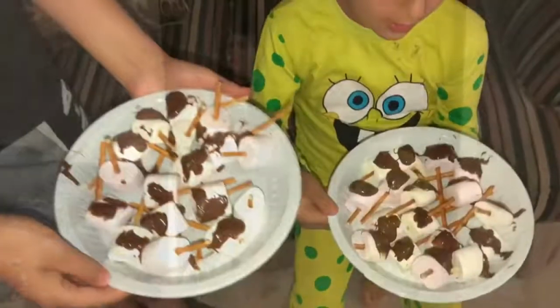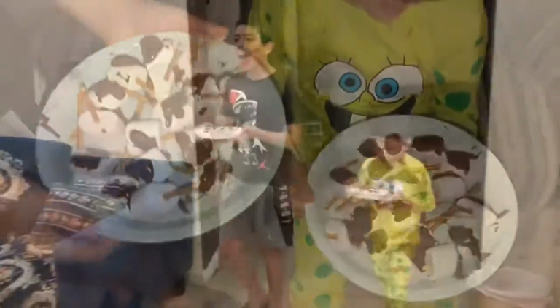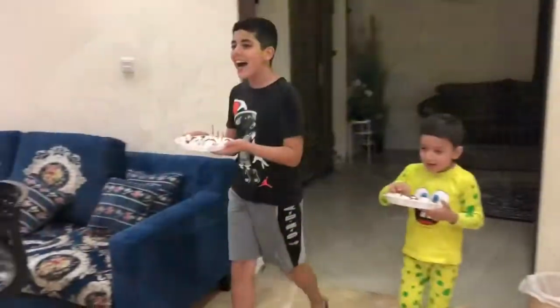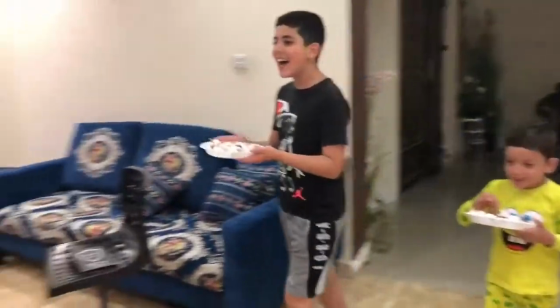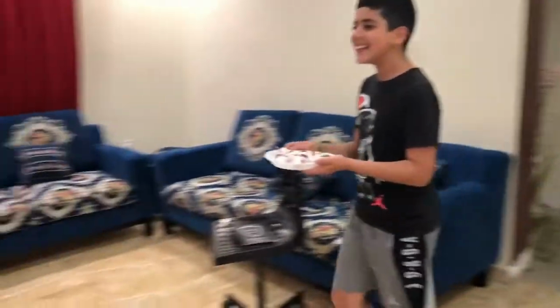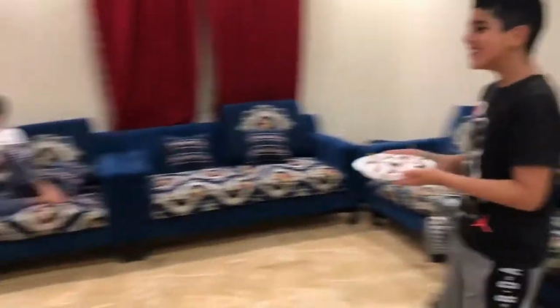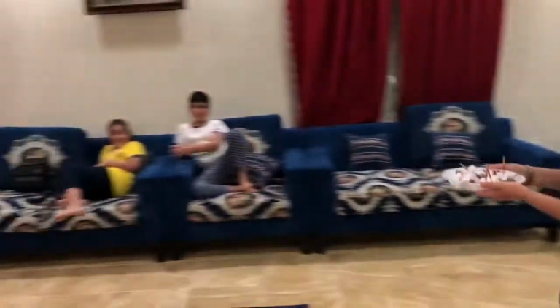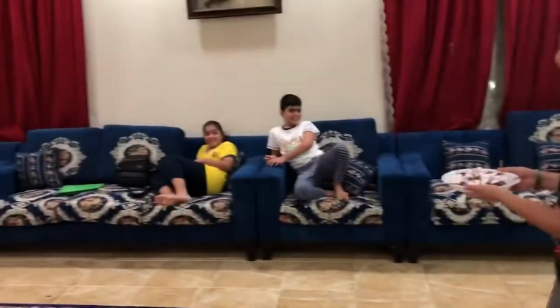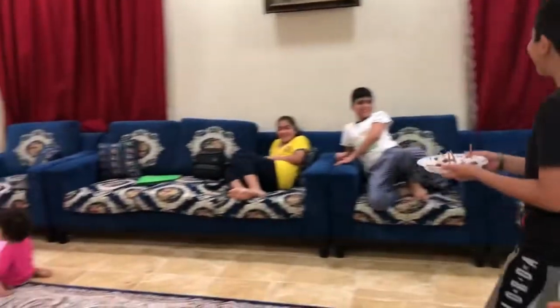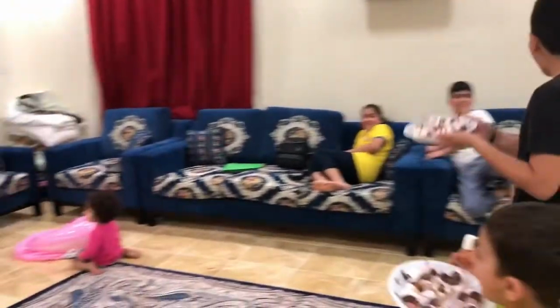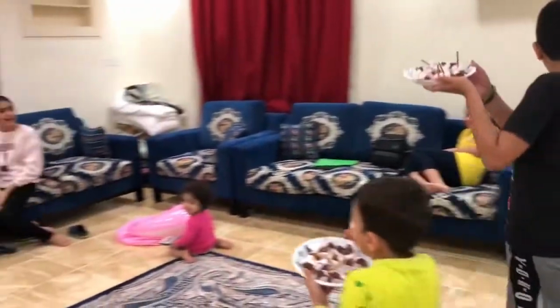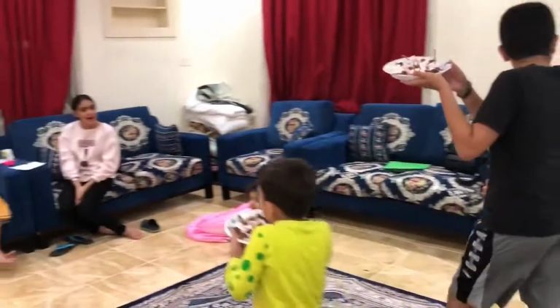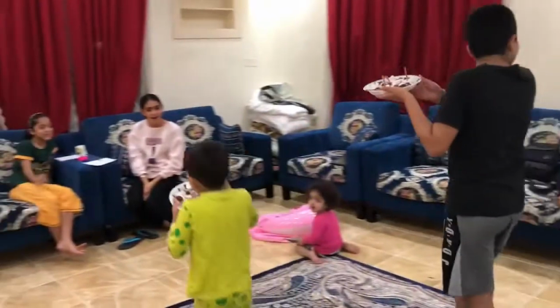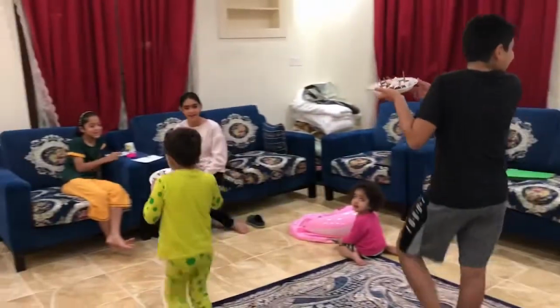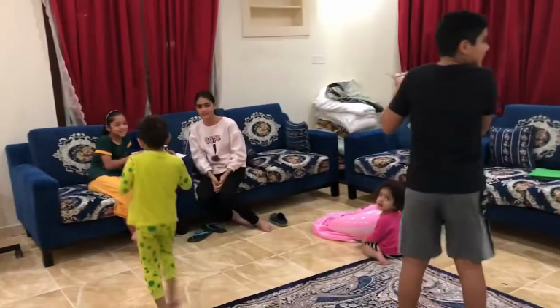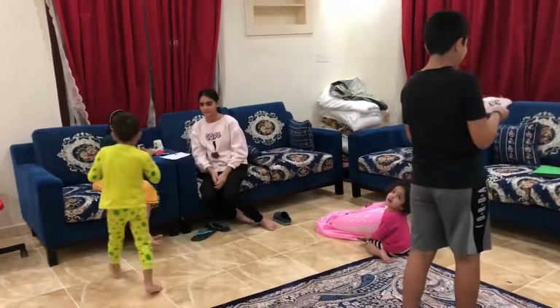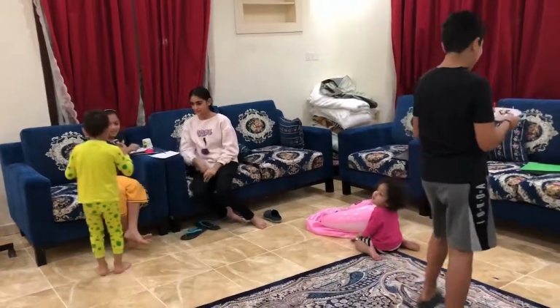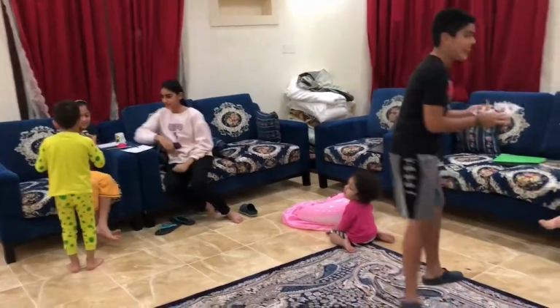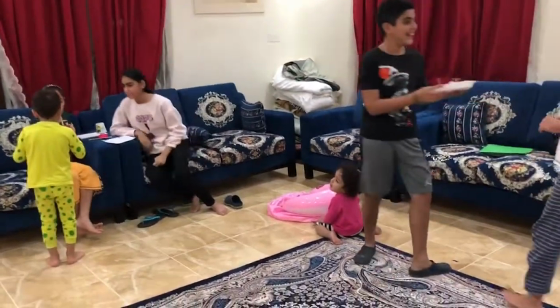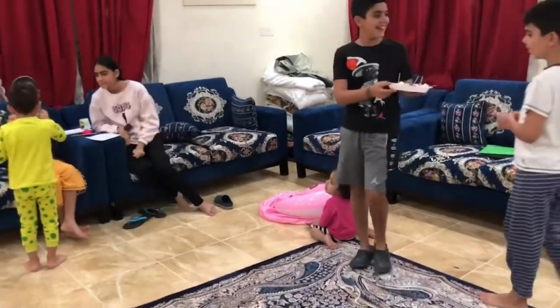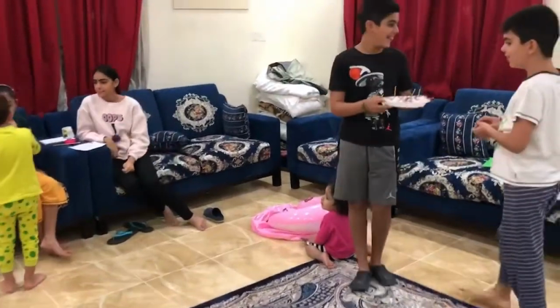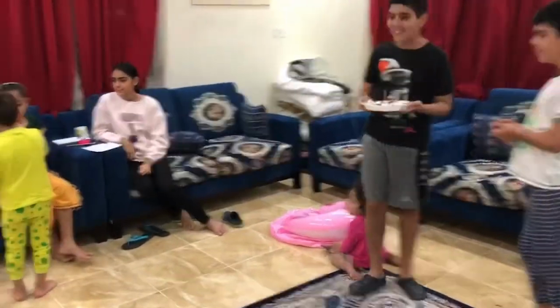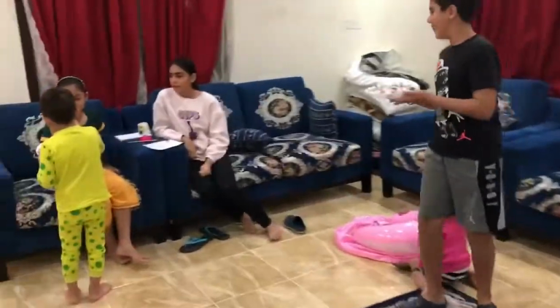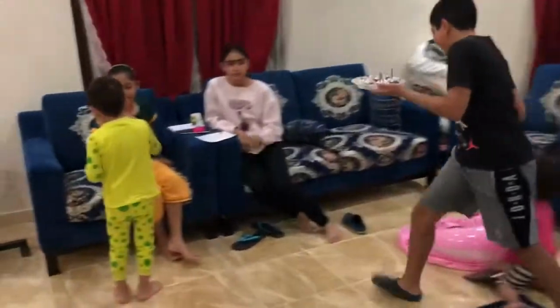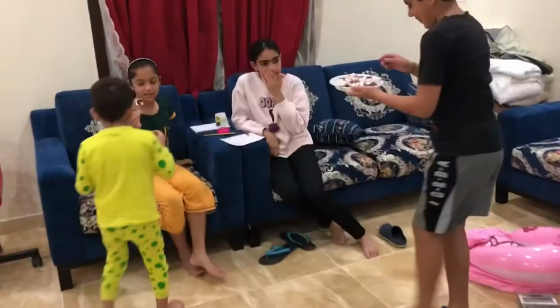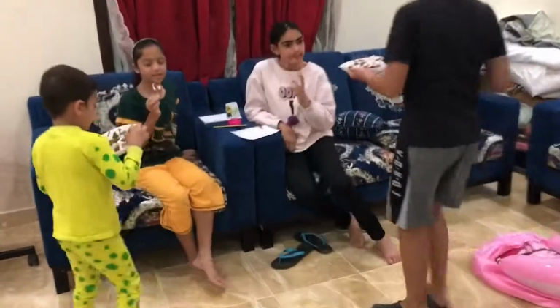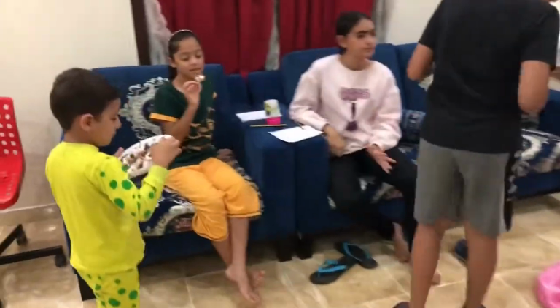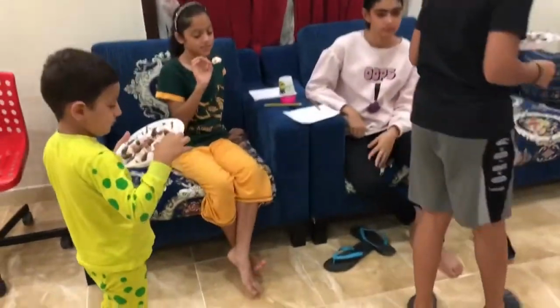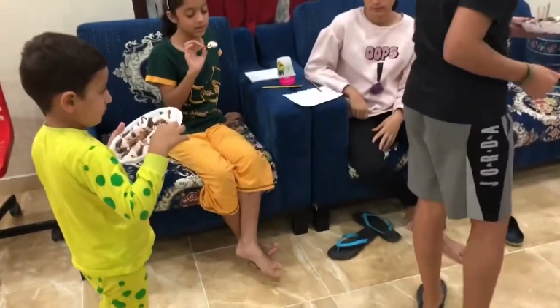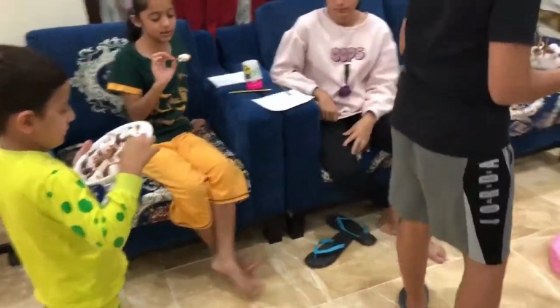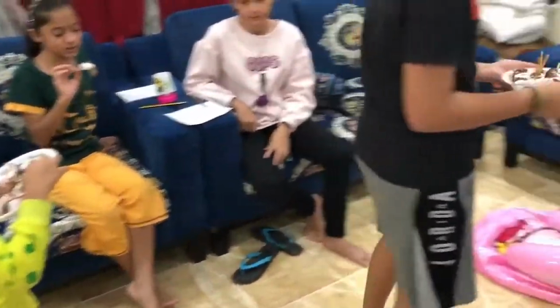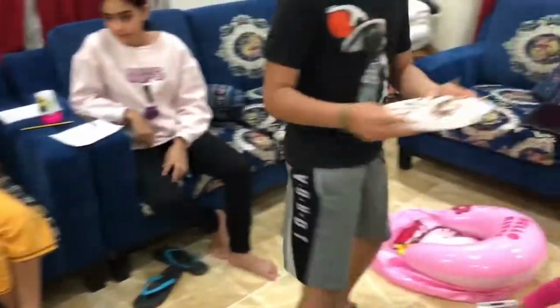Surprise! Thank you! What did he do? We did Dad's Kitchen. He looked so cute. Yay!